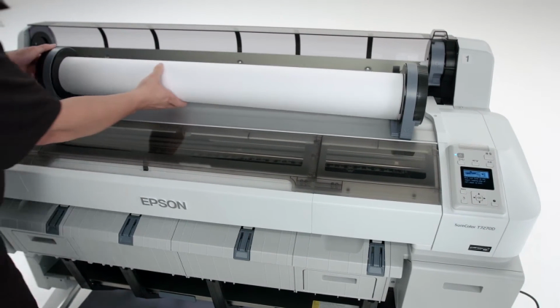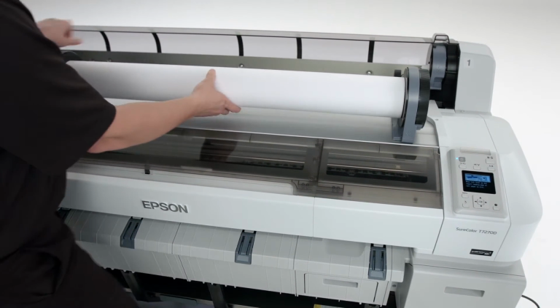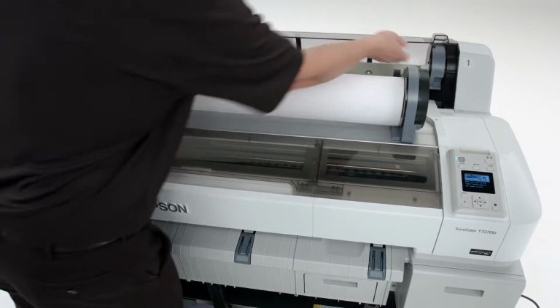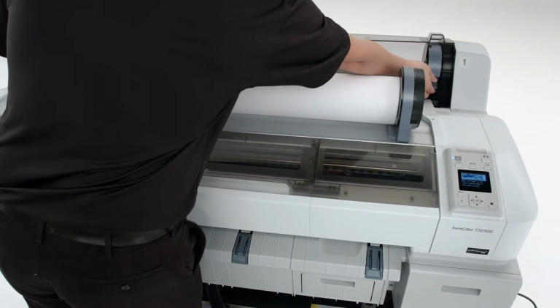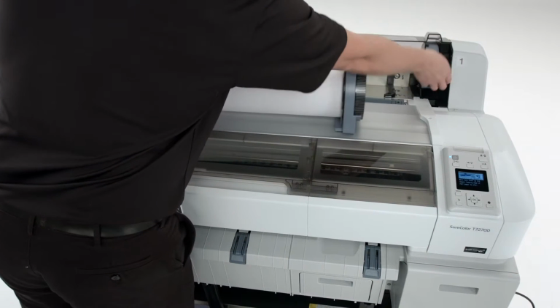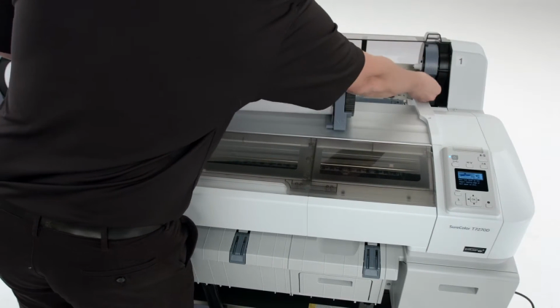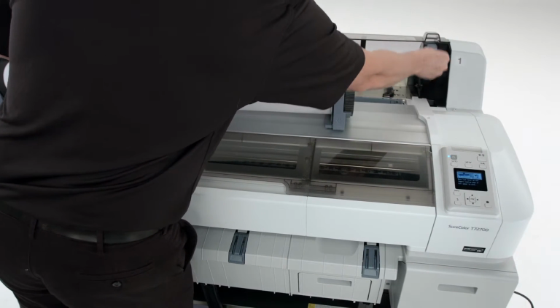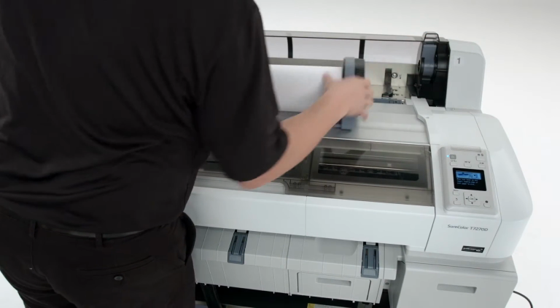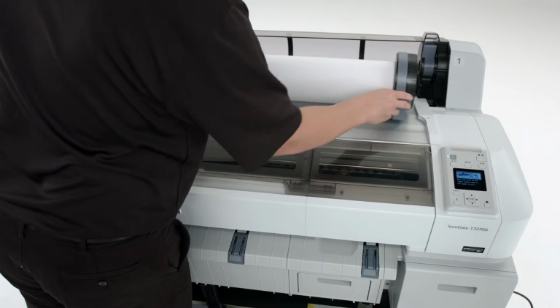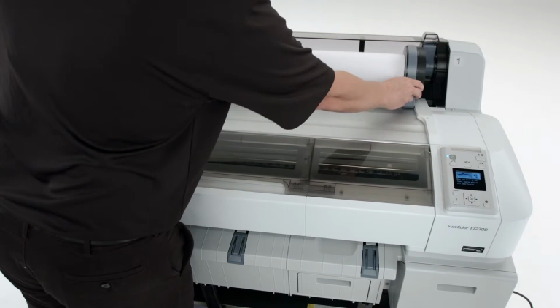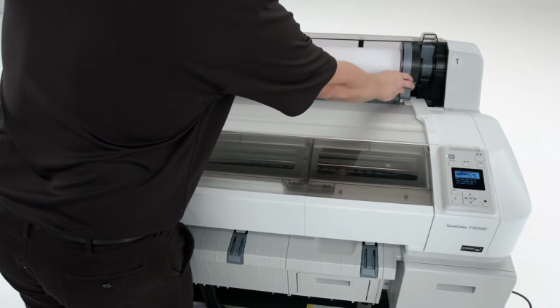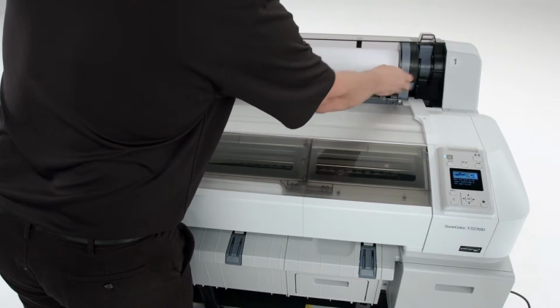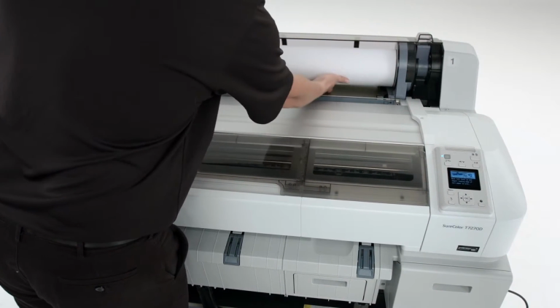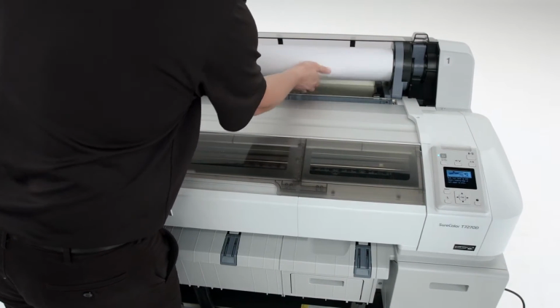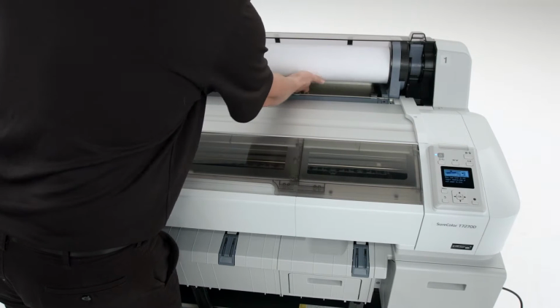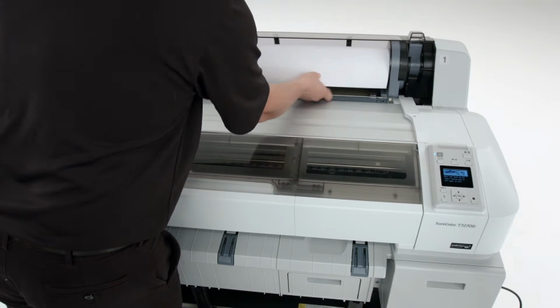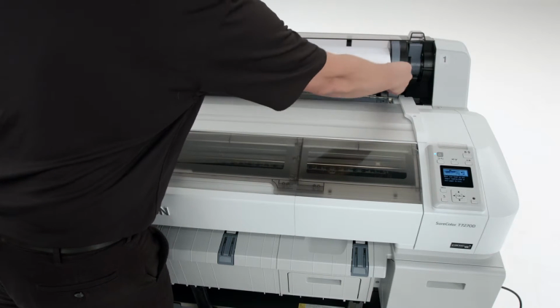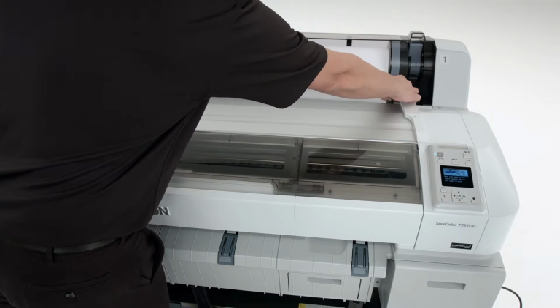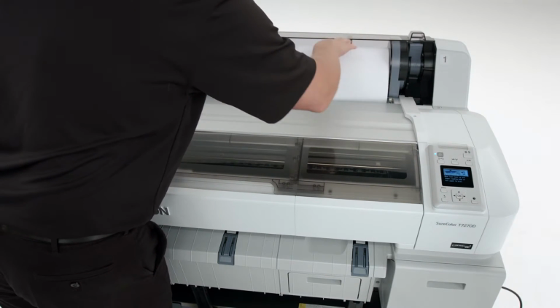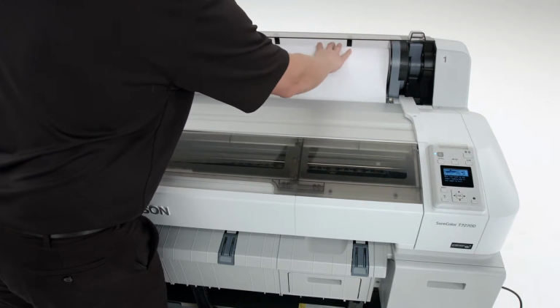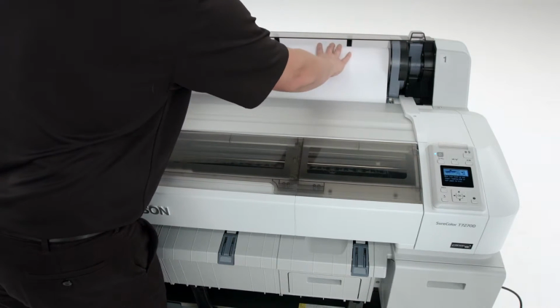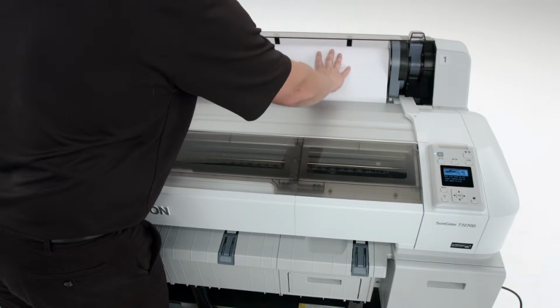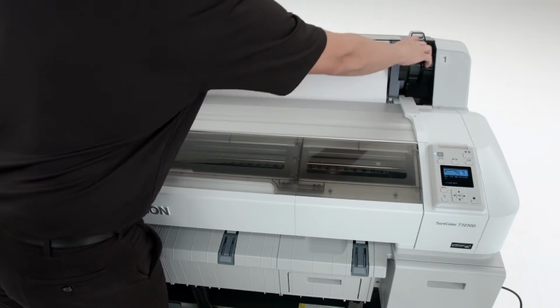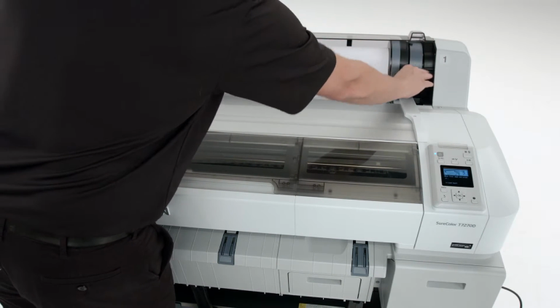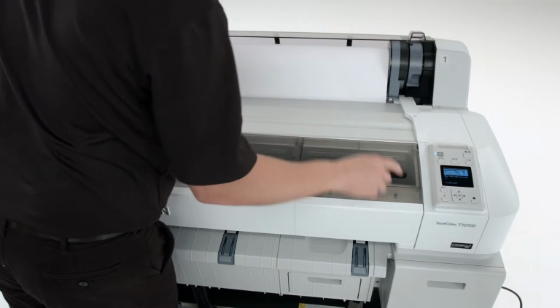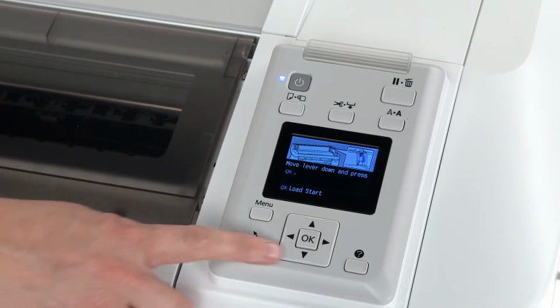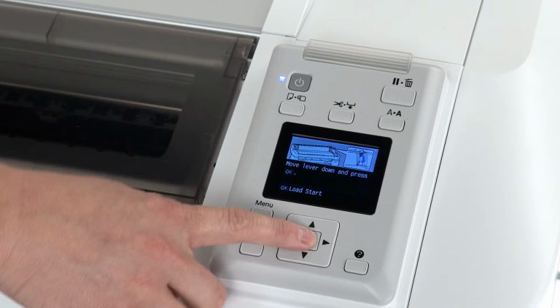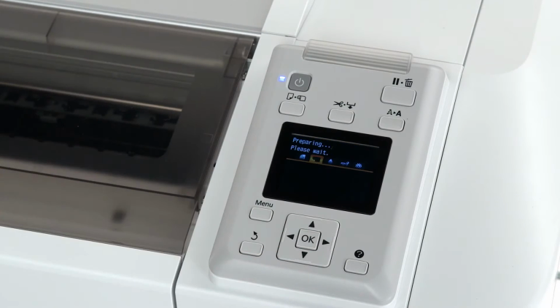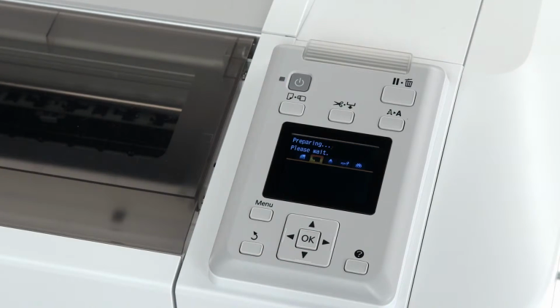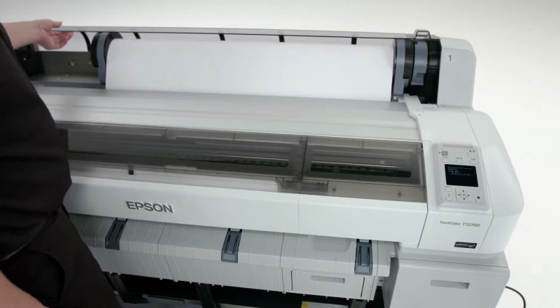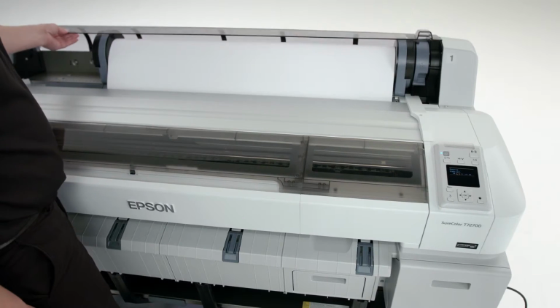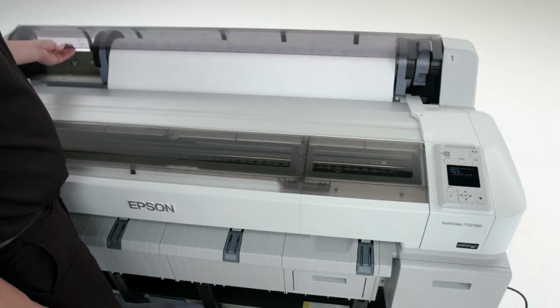Raise the roll lock lever. Slide the roll paper to the right and then back. Insert the end of the roll paper into the paper slot until you hear a beep. Lower the roll lock lever and press OK to begin the paper loading process.